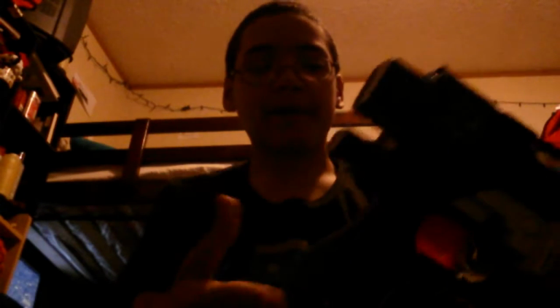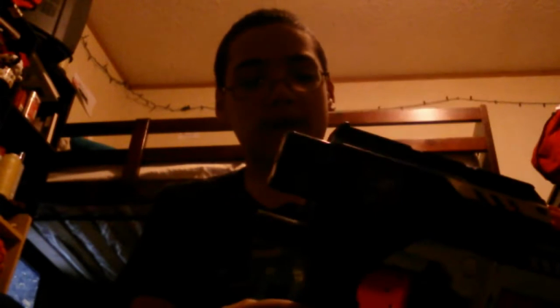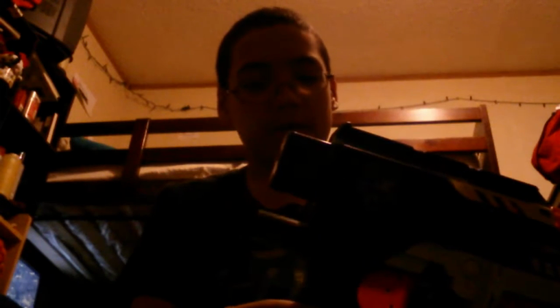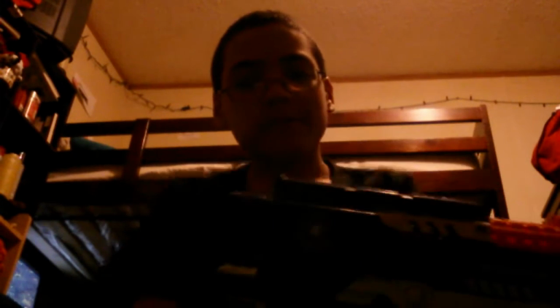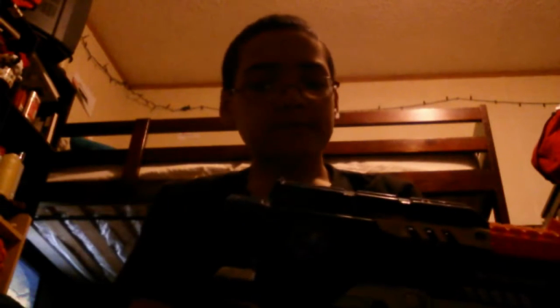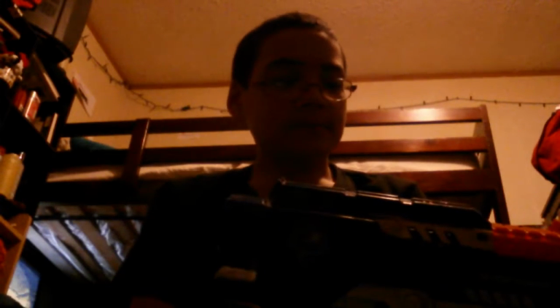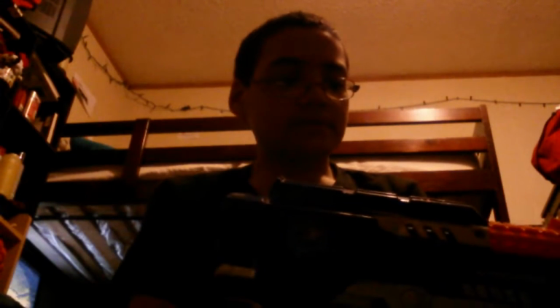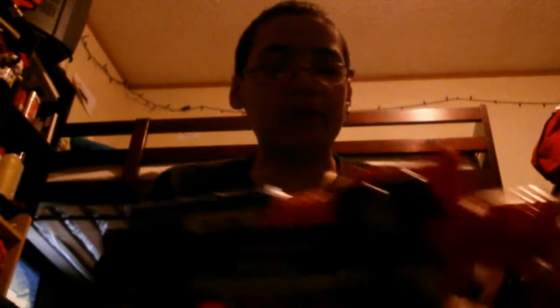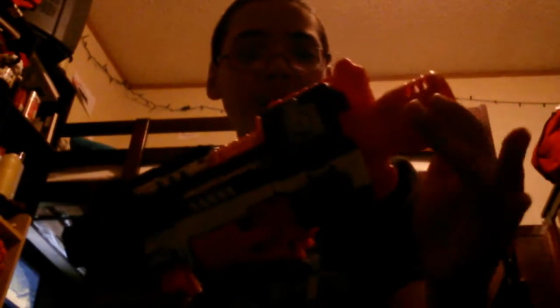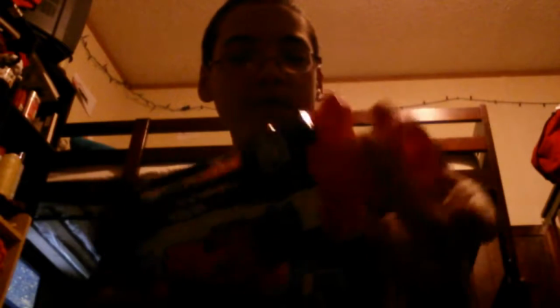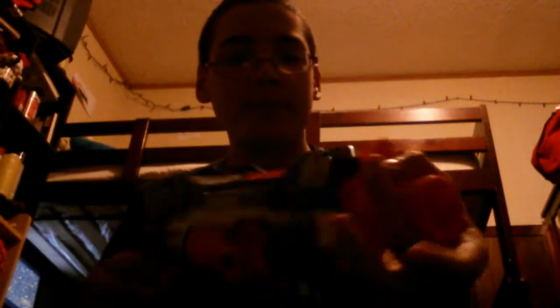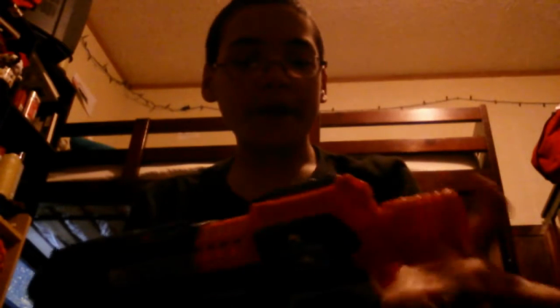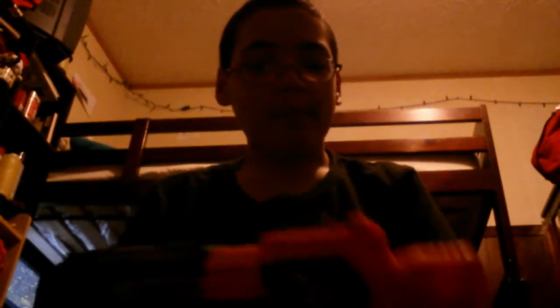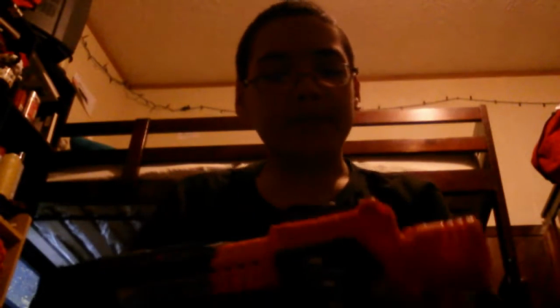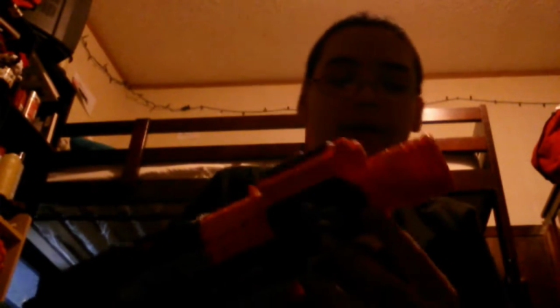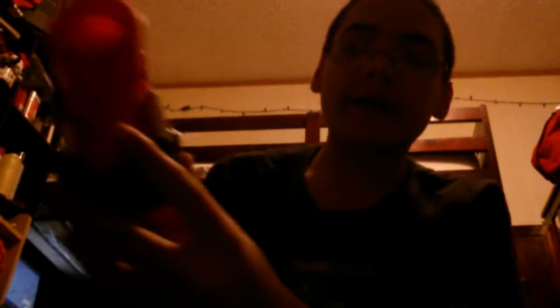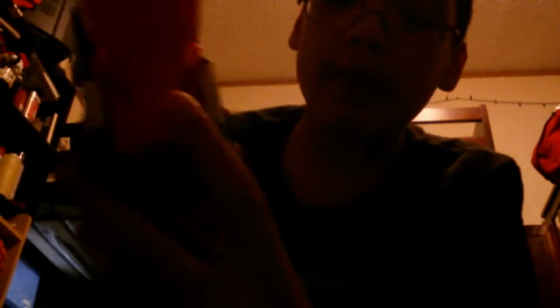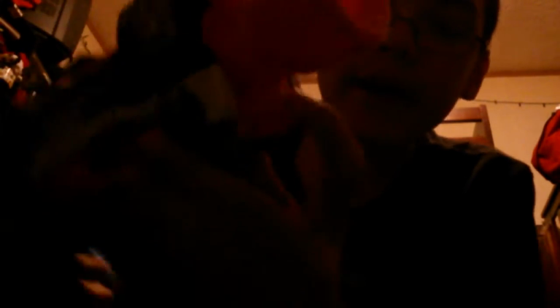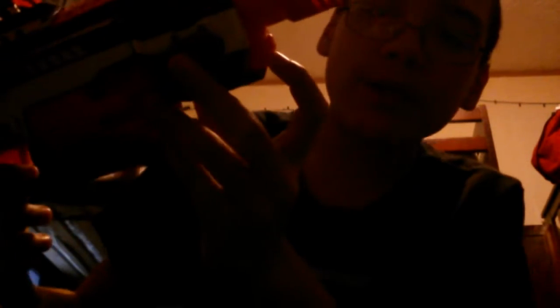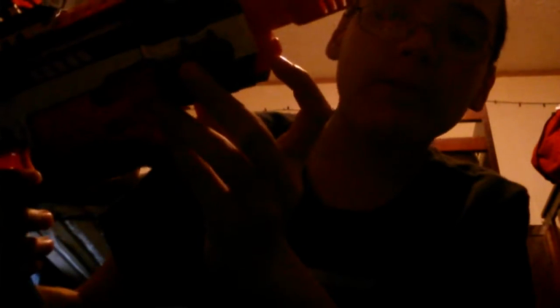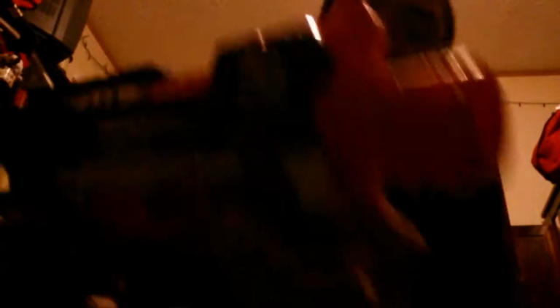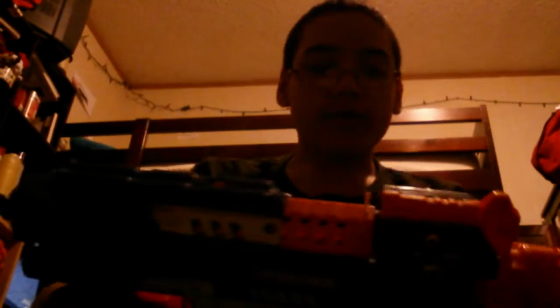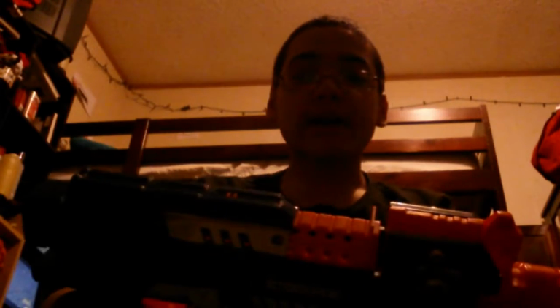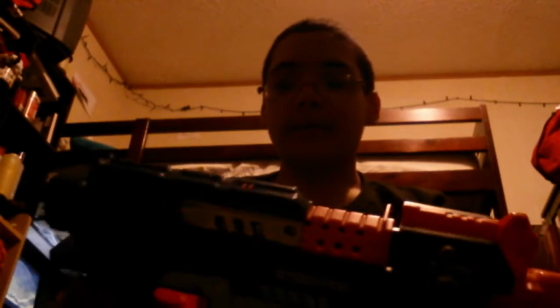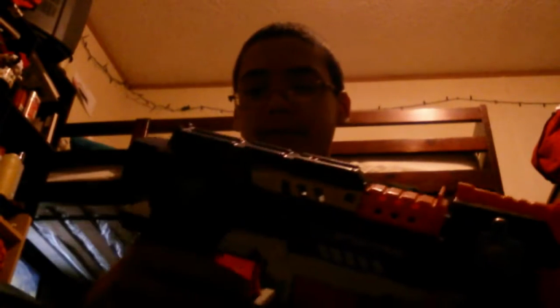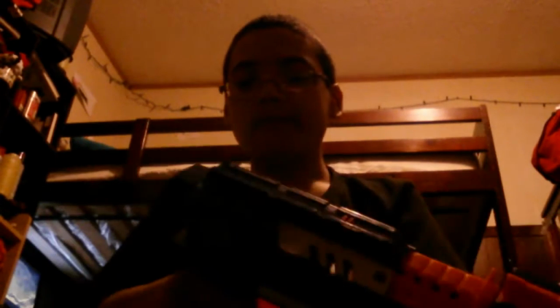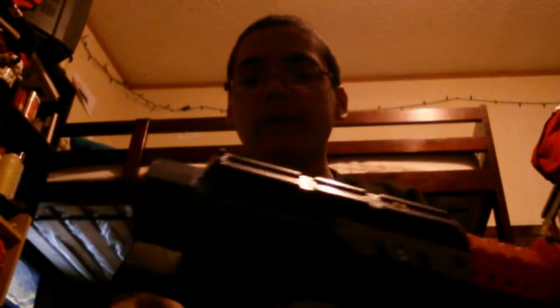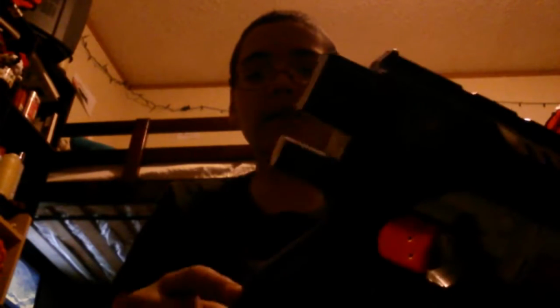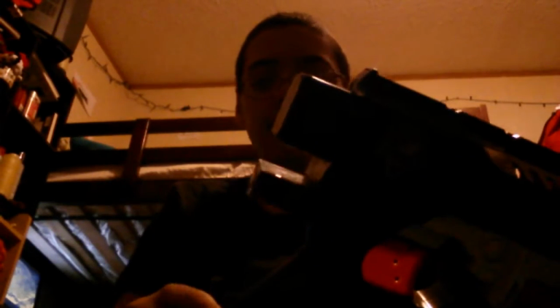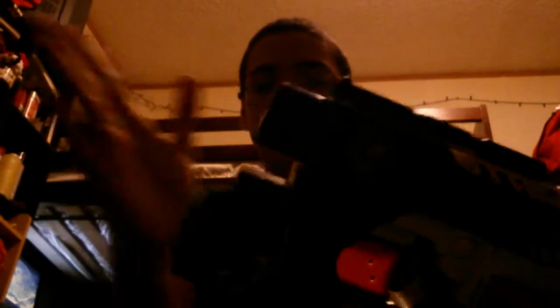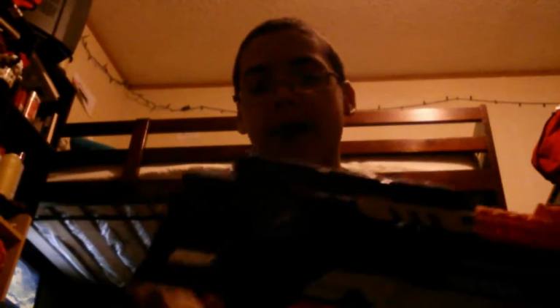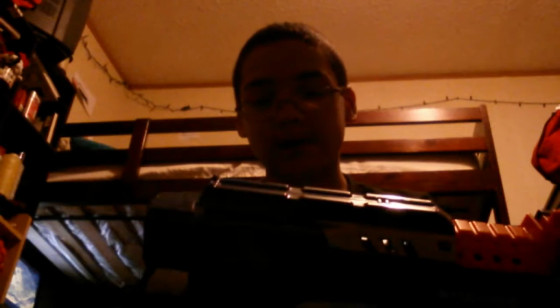It also has a stock attachment point, but my friend doesn't have the stock for it. There's no front barrel, but it does have this cool muzzle thing. You can tell by this little knob right here, it was going to have a front barrel. I've never seen a stock attachment point like this in actuality.